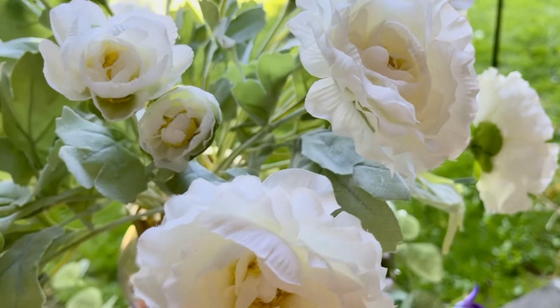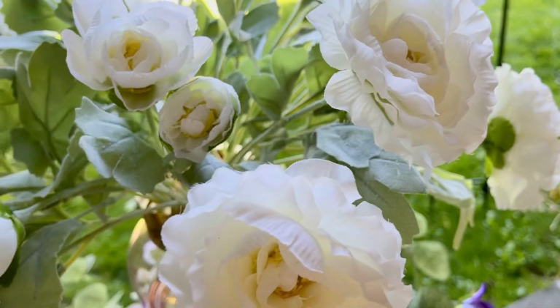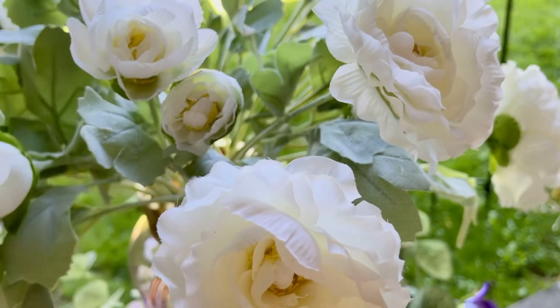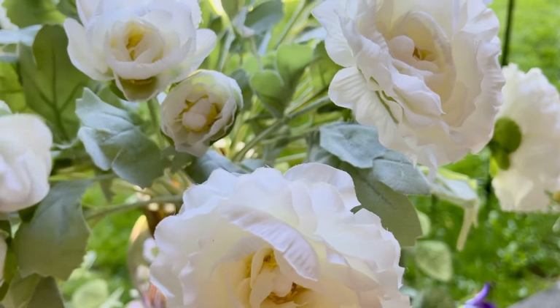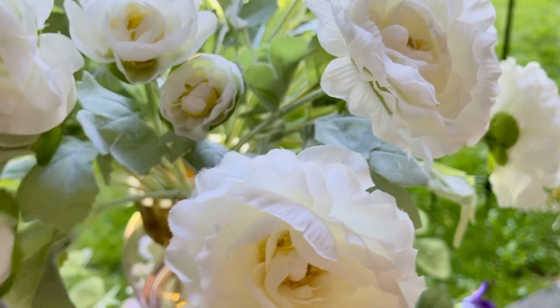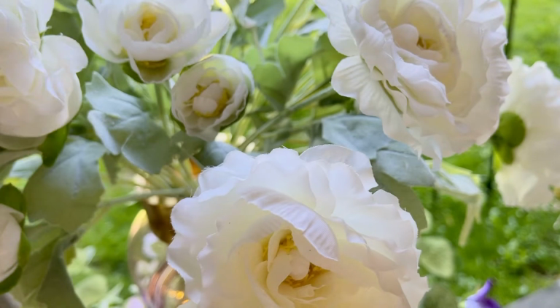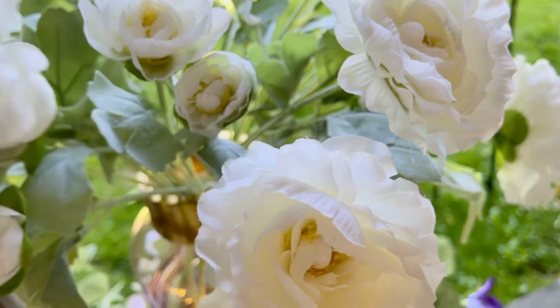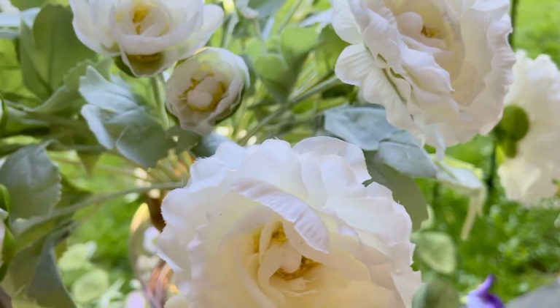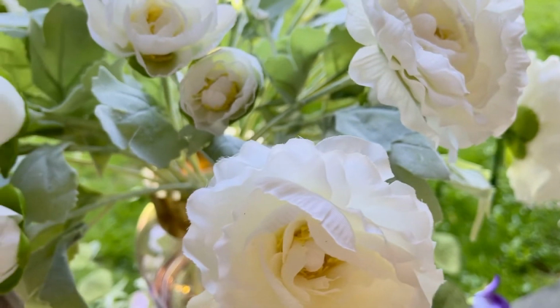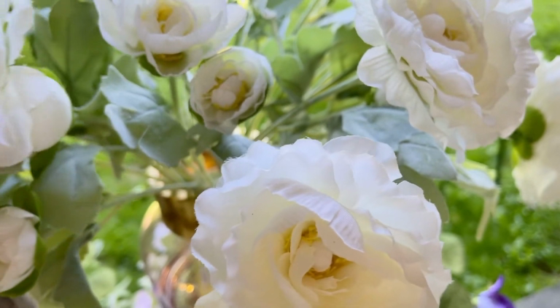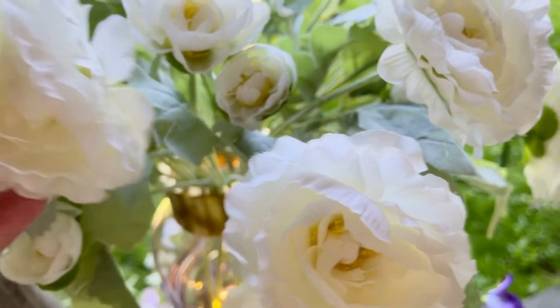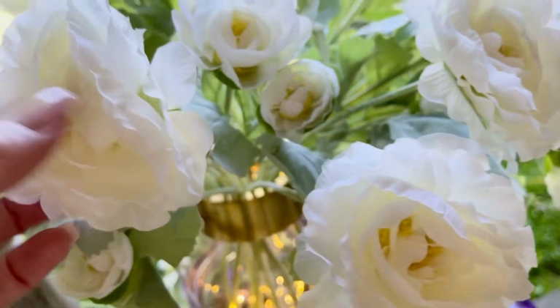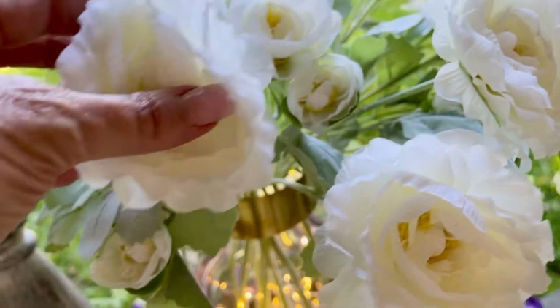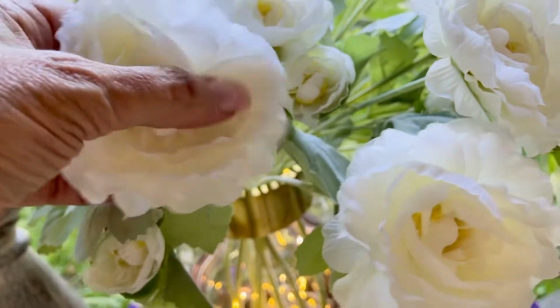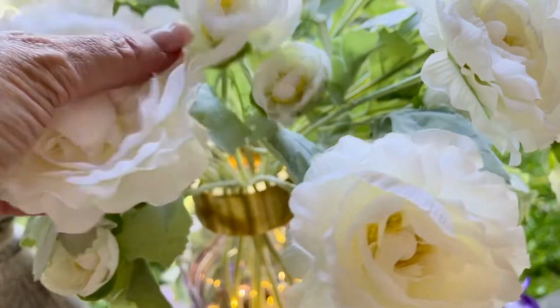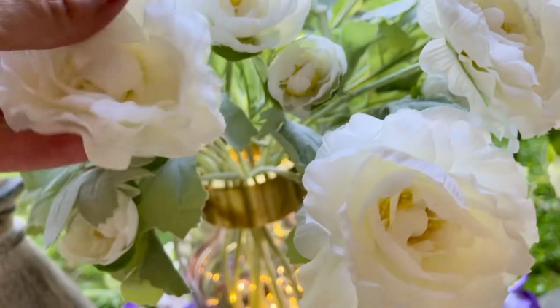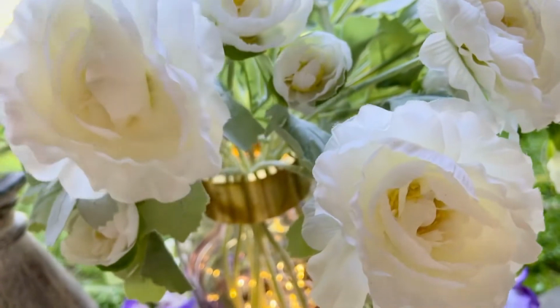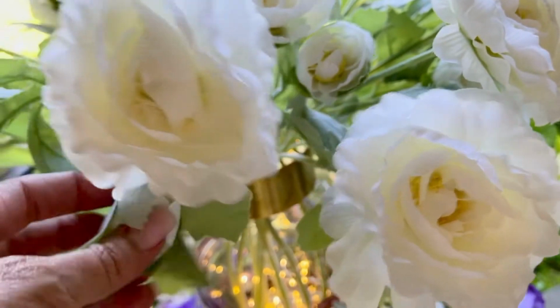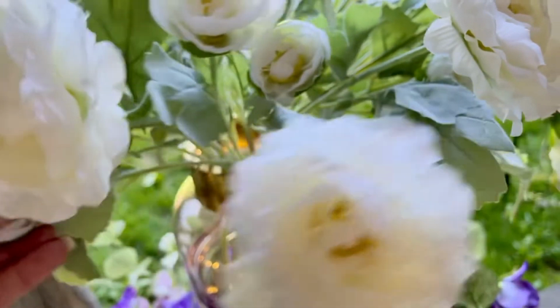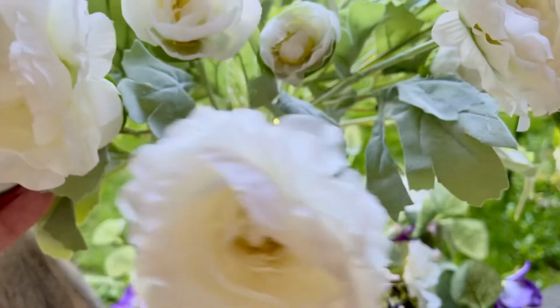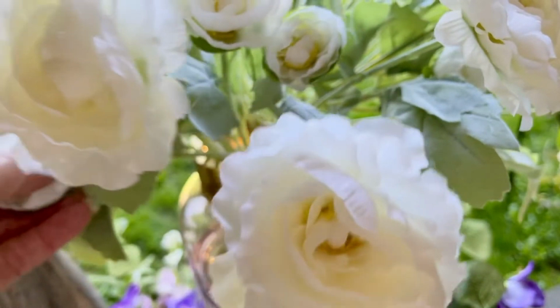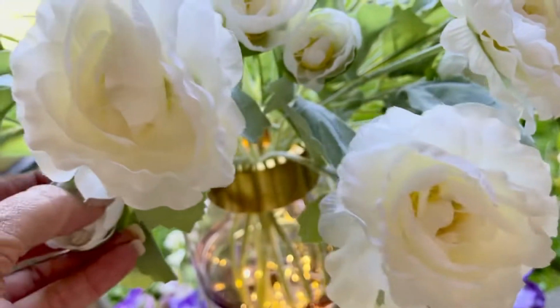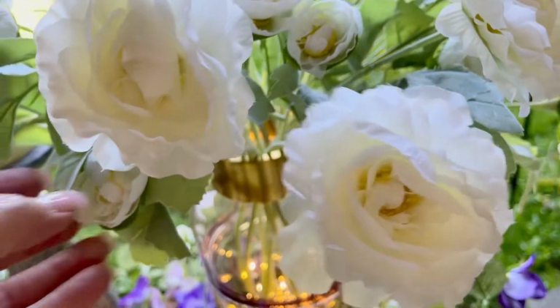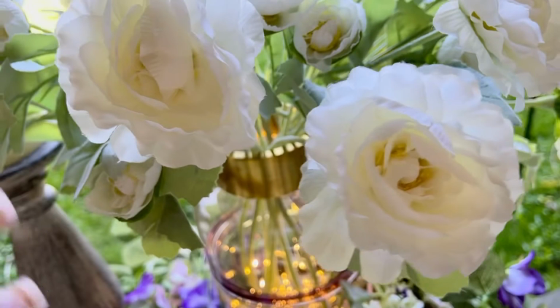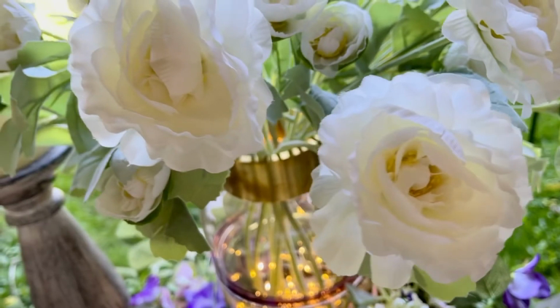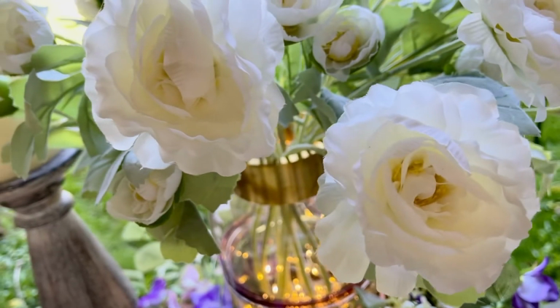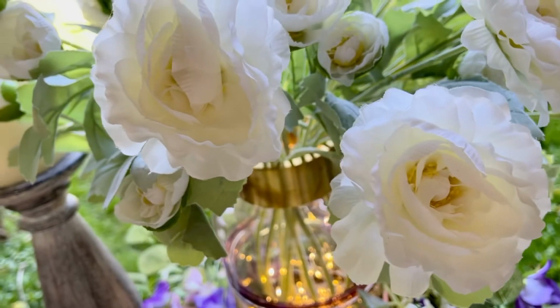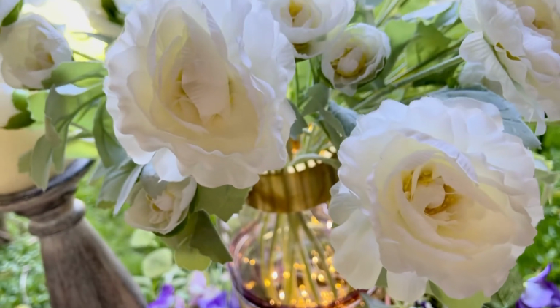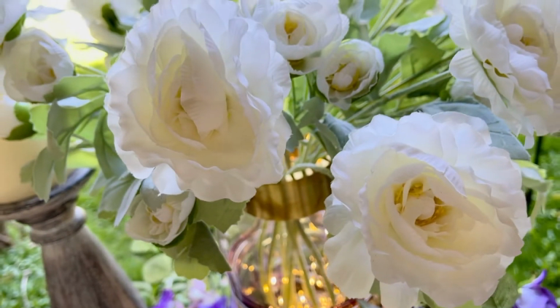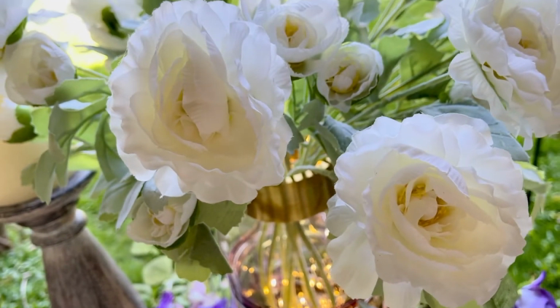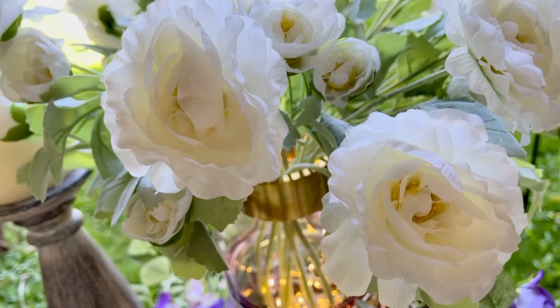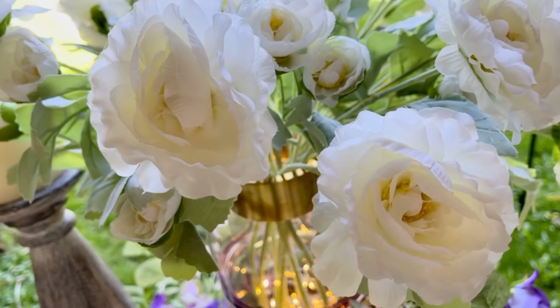This is actually going to be four stems, and in each stem you're going to have a large flower, a medium flower, and a bud. You really get a good number of flowers.